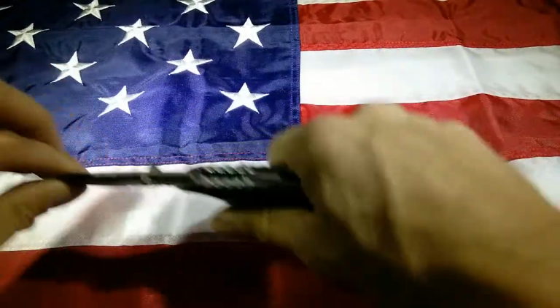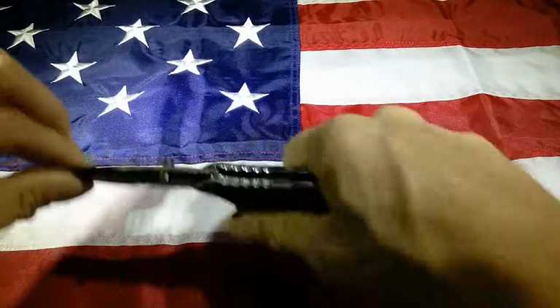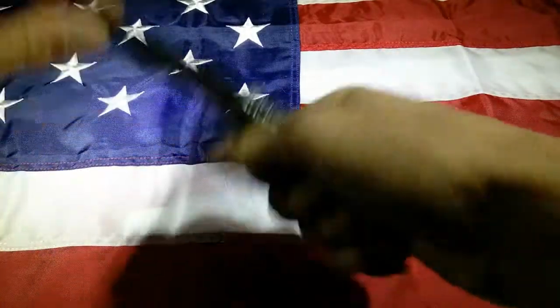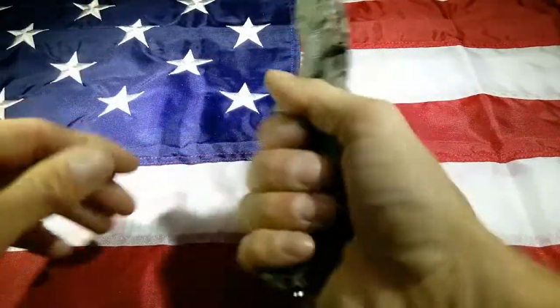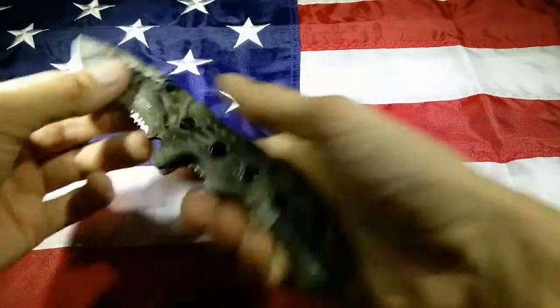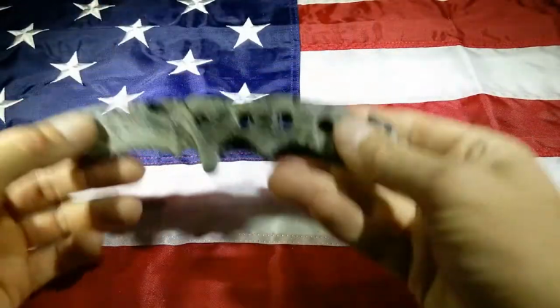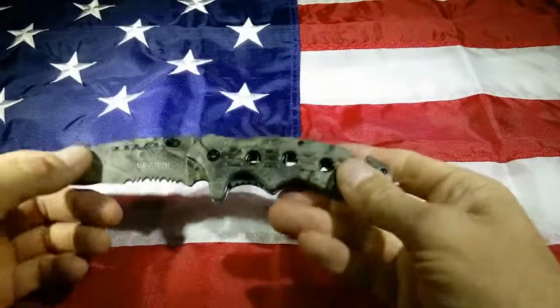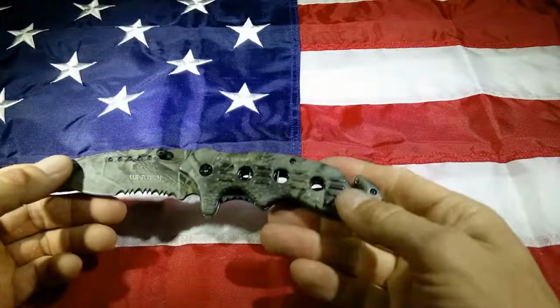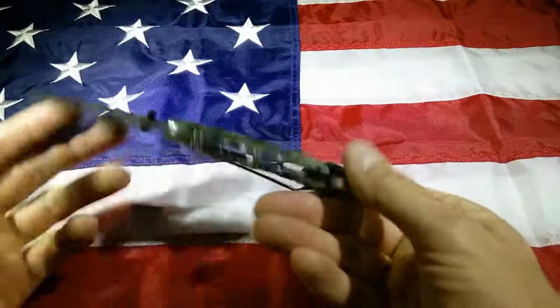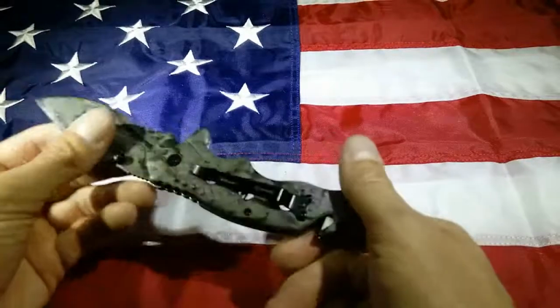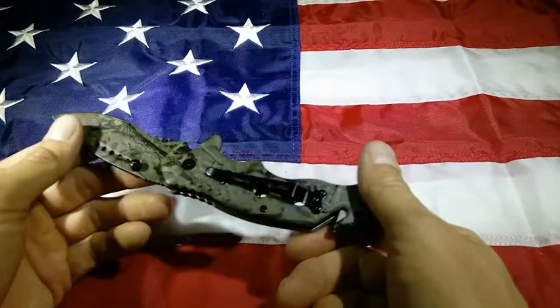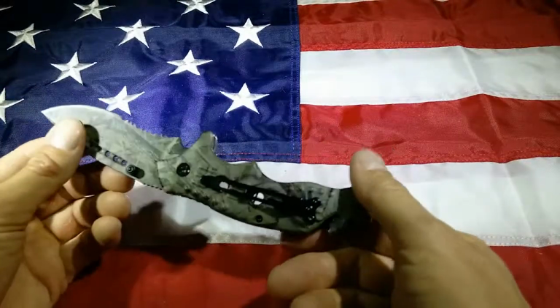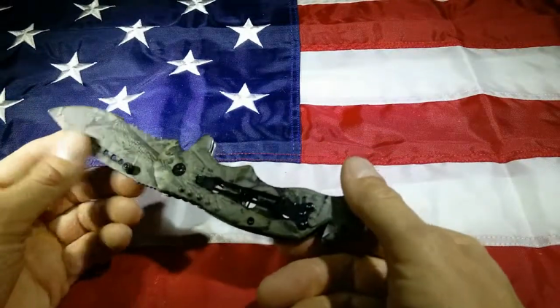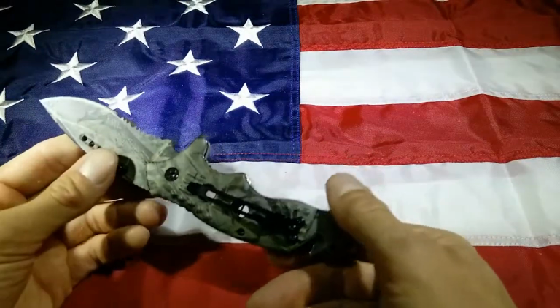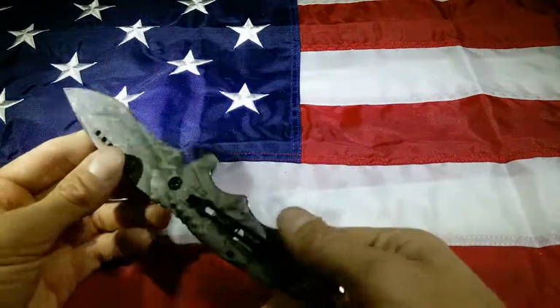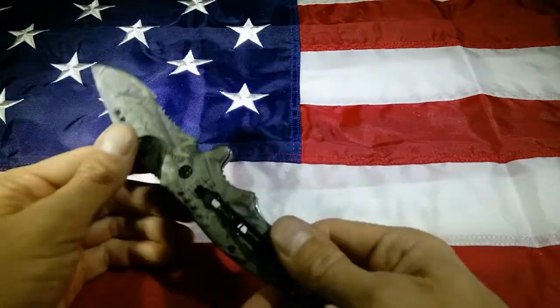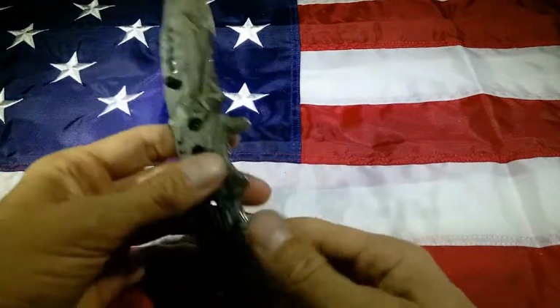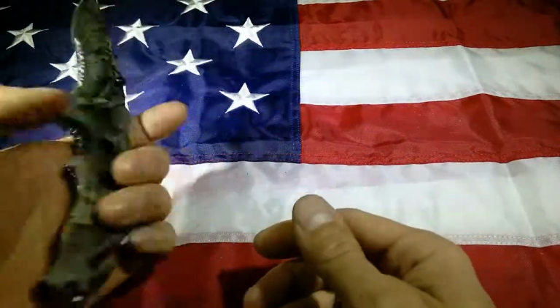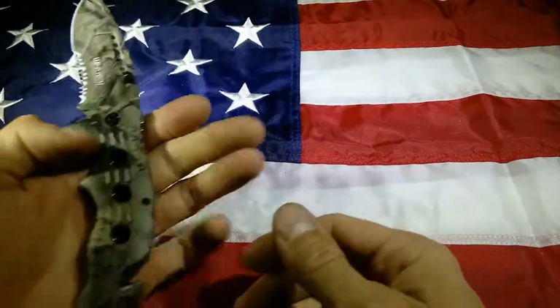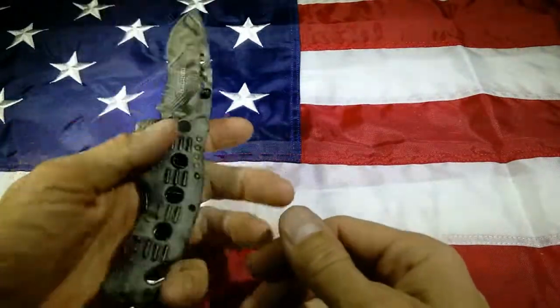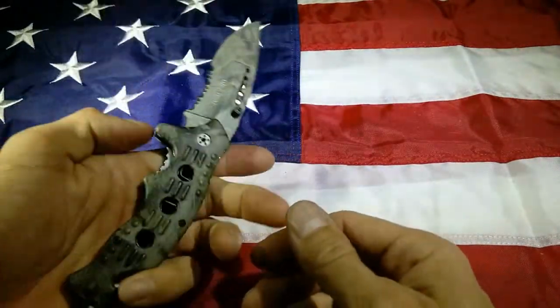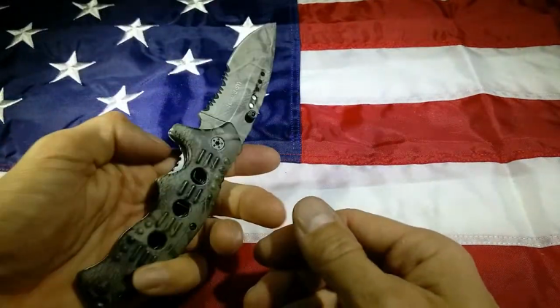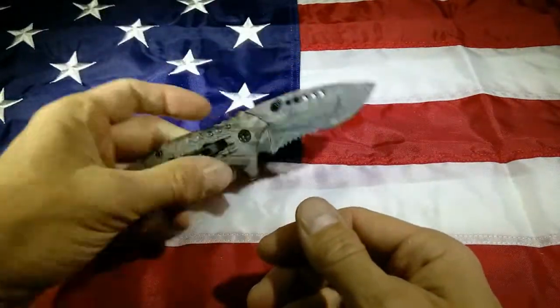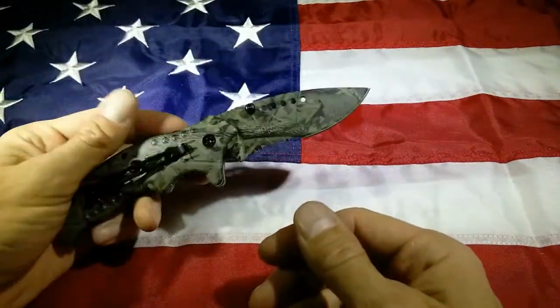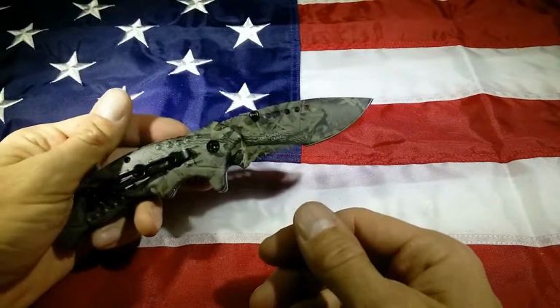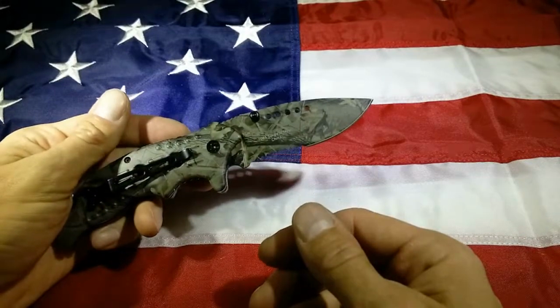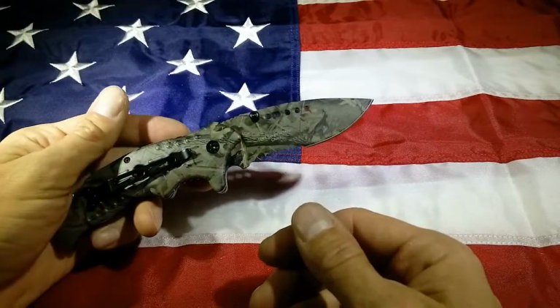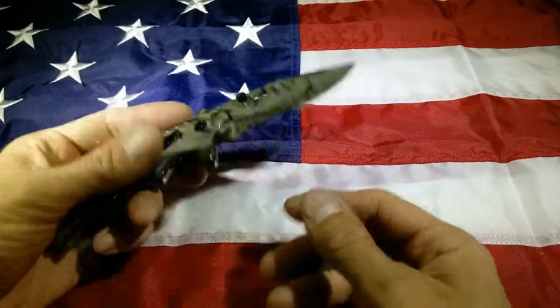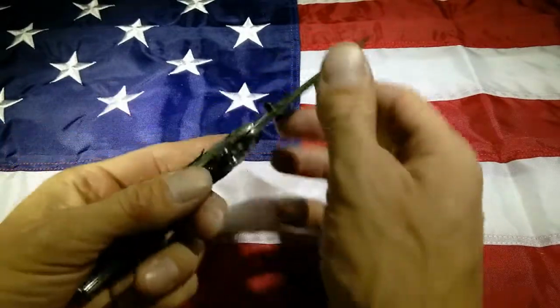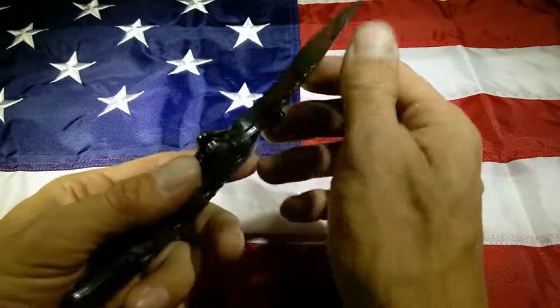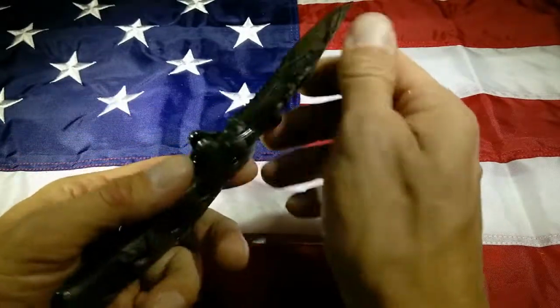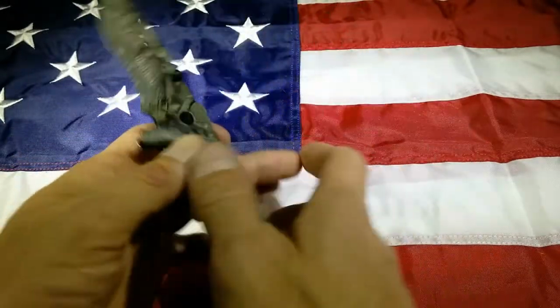Super solid, built like a tank, but not too heavy — so this one's real nice. As usual with all the Warteks, it's a 1065 carbon steel, so it's a great quality blade.